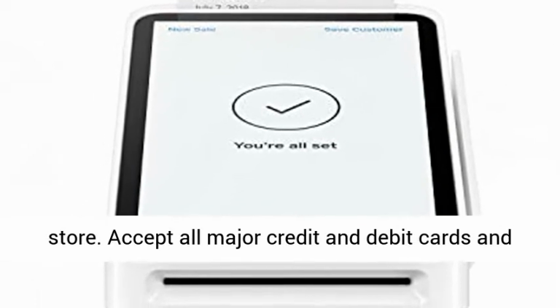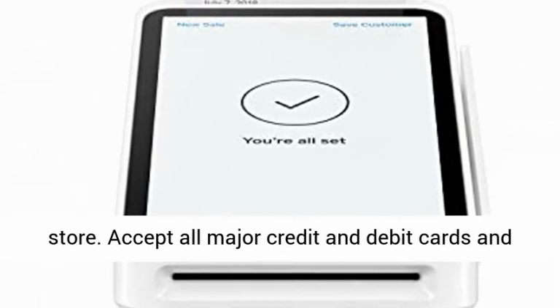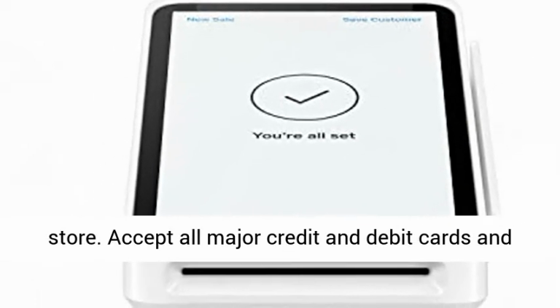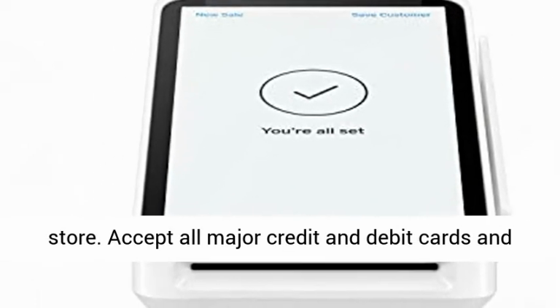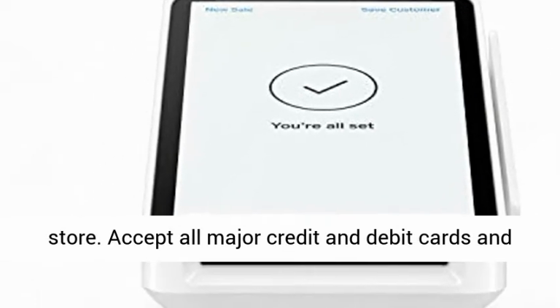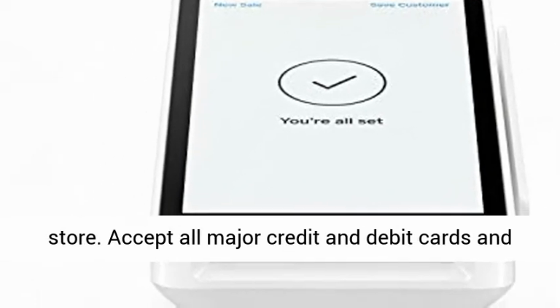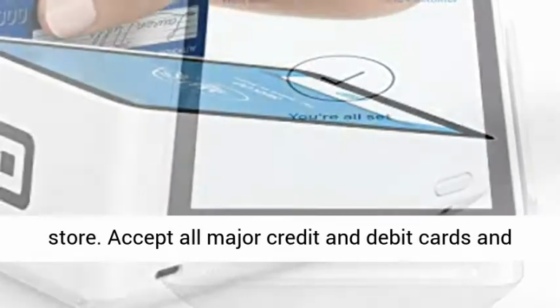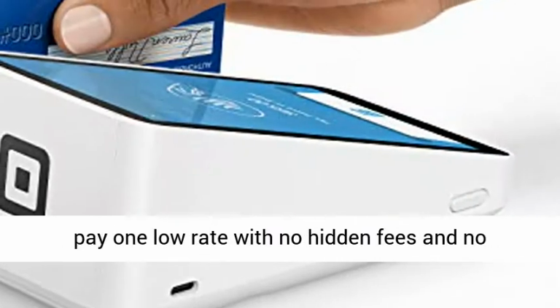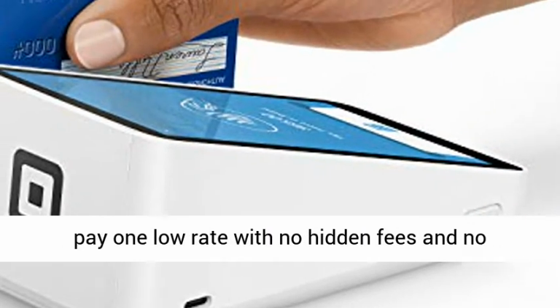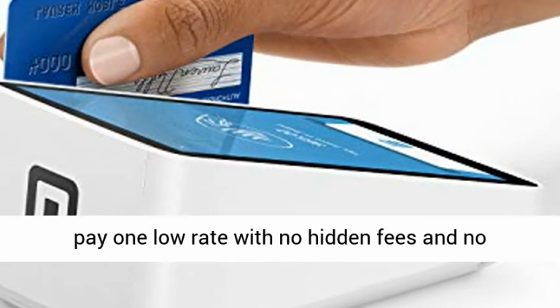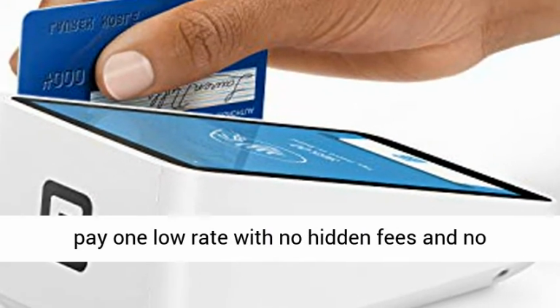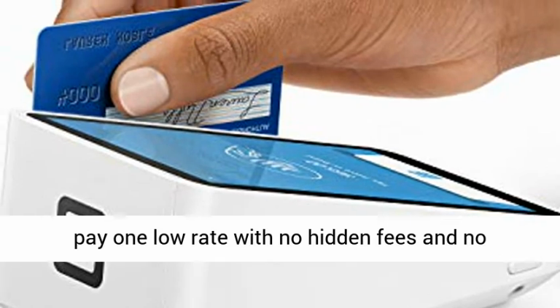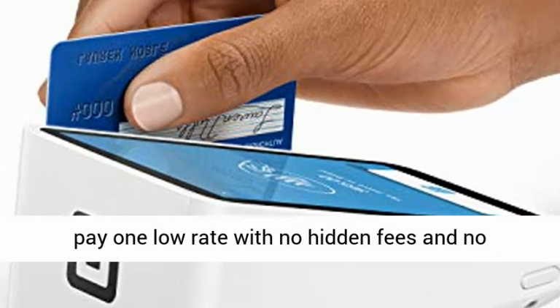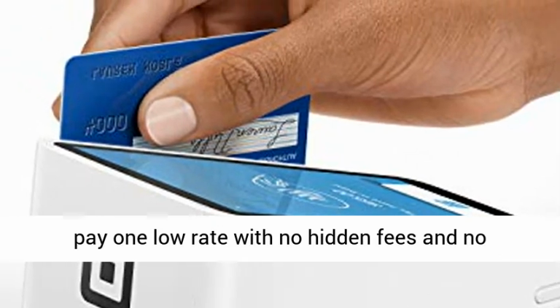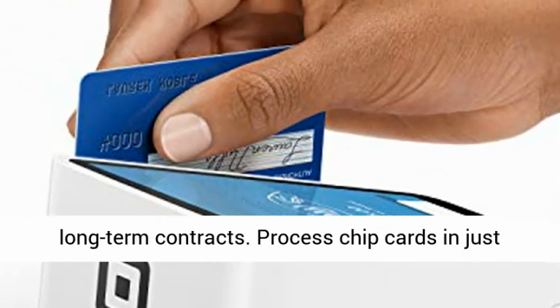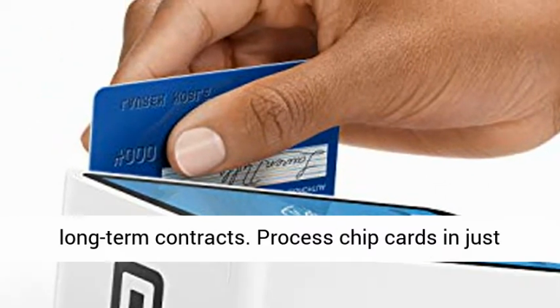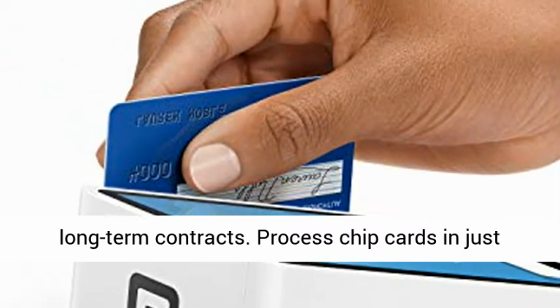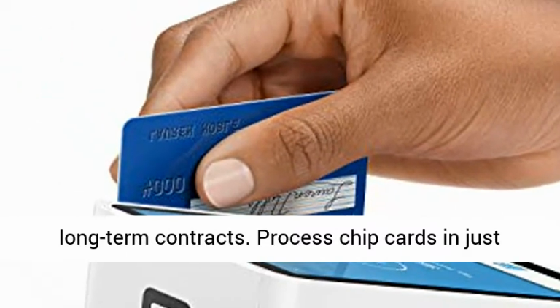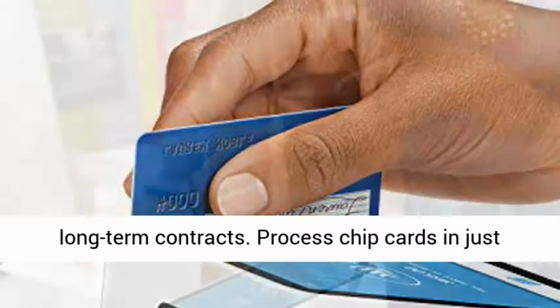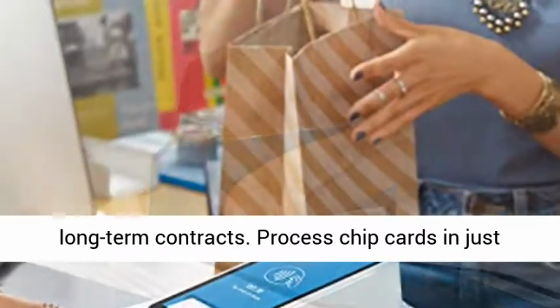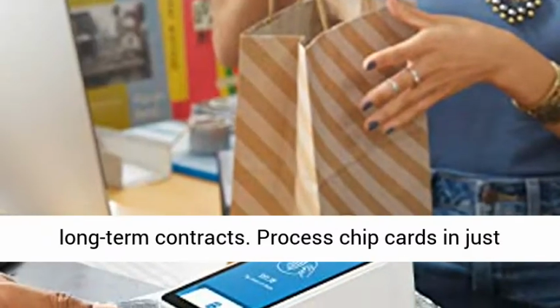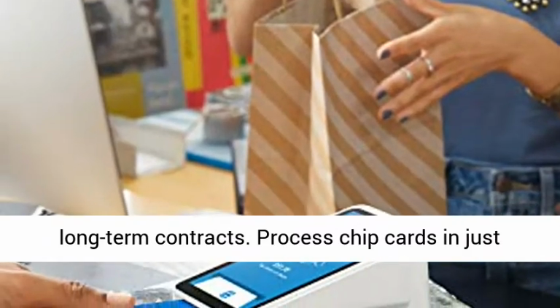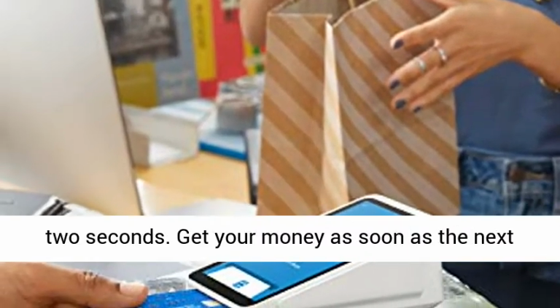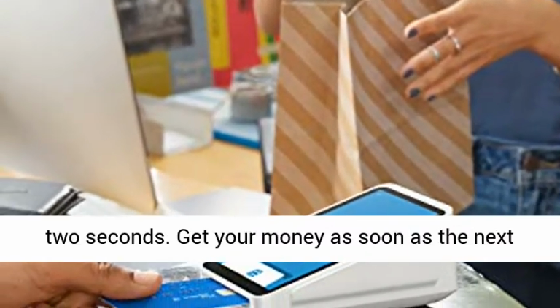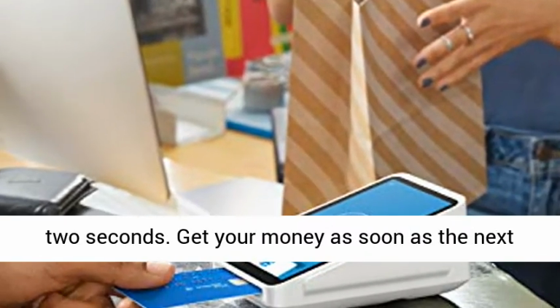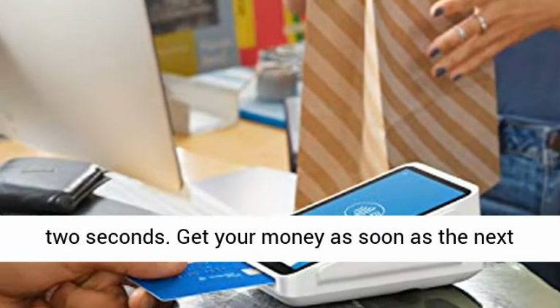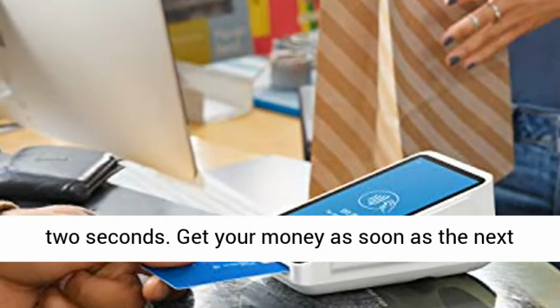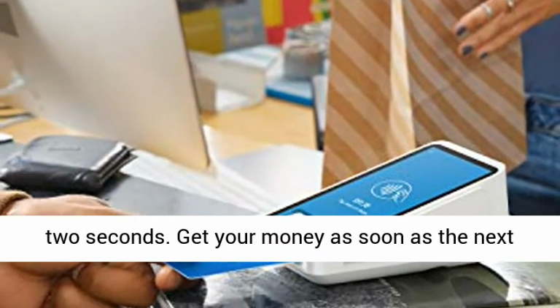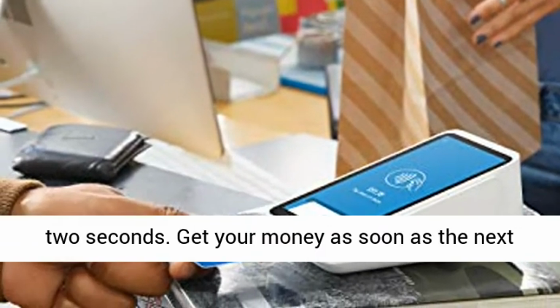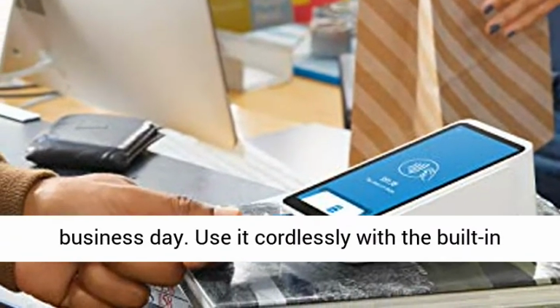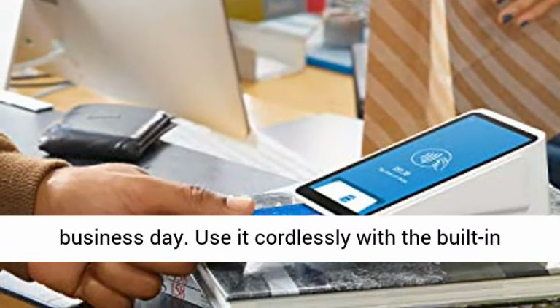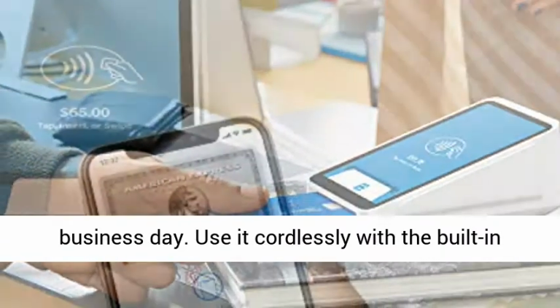Accept all major credit and debit cards, and pay one low rate with no hidden fees and no long-term contracts. Process chip cards in just two seconds. Get your money as soon as the next business day.